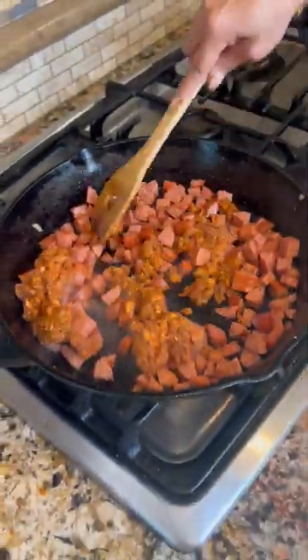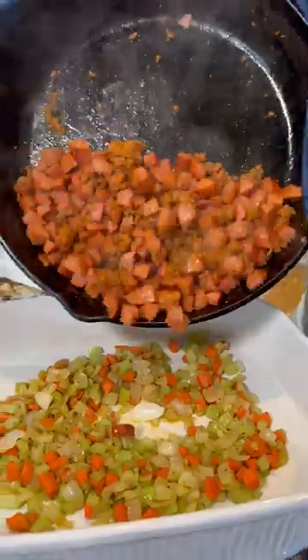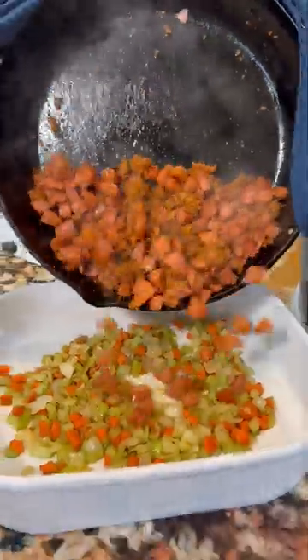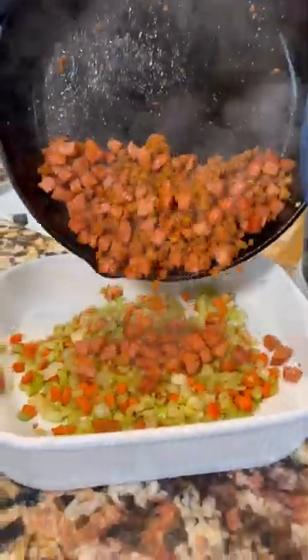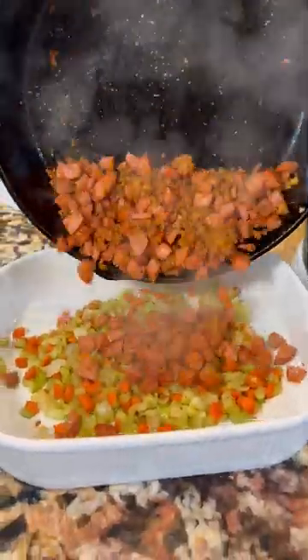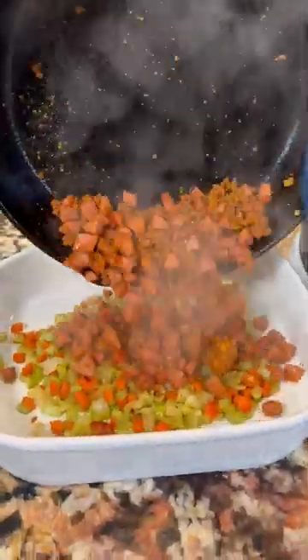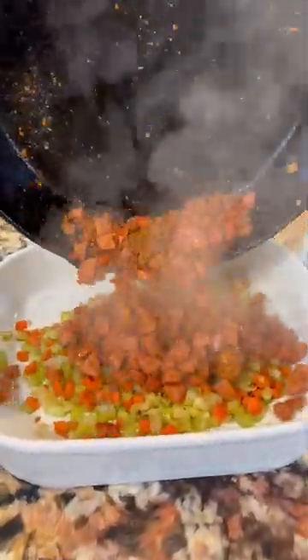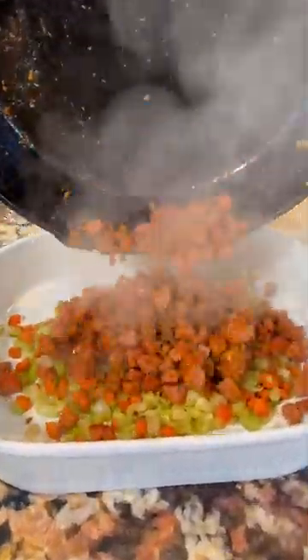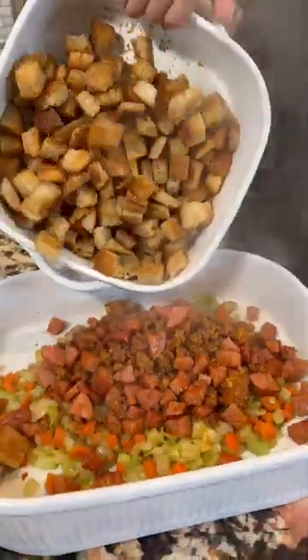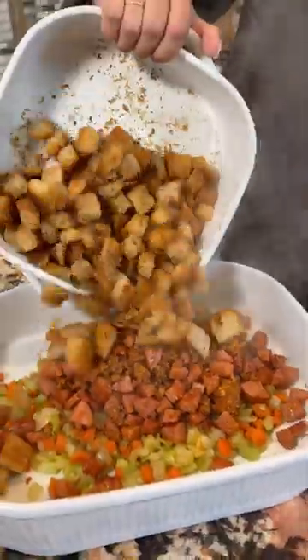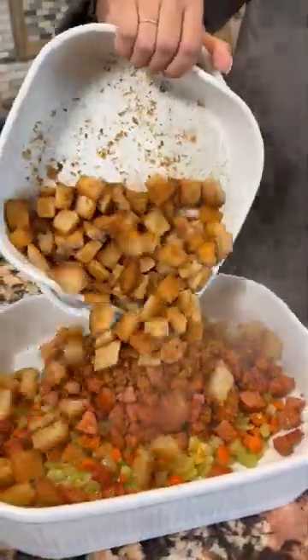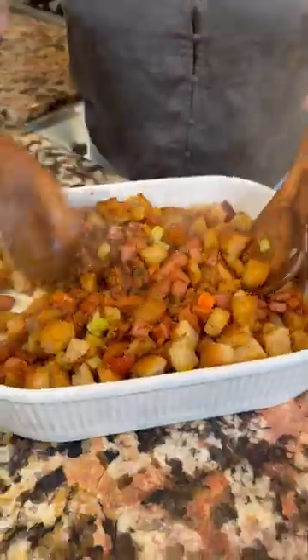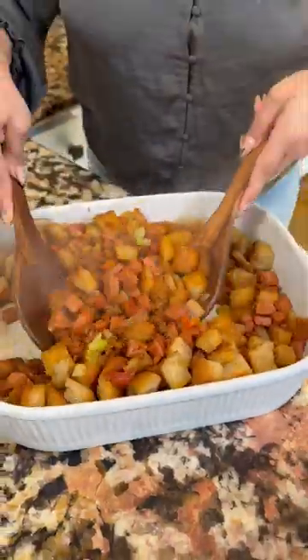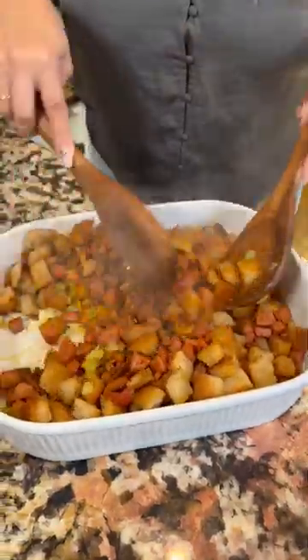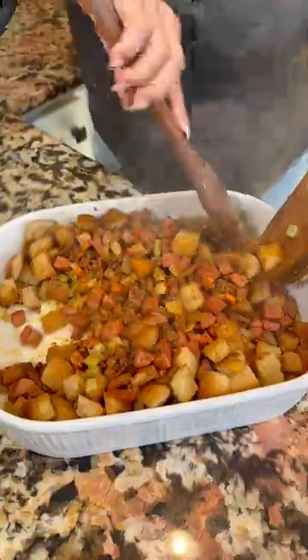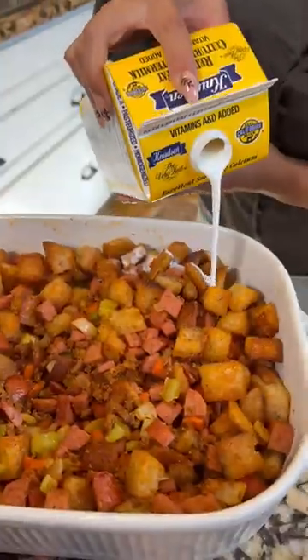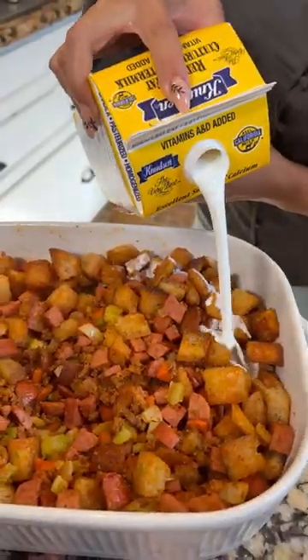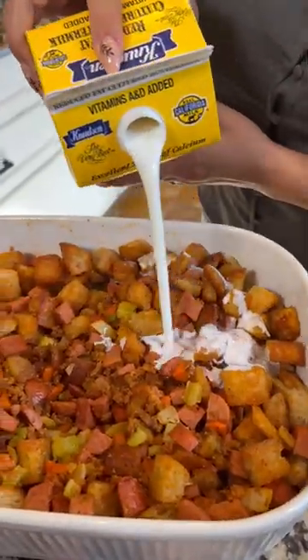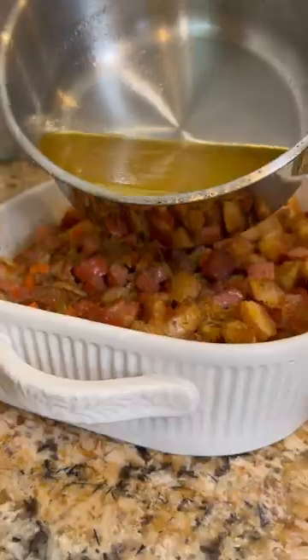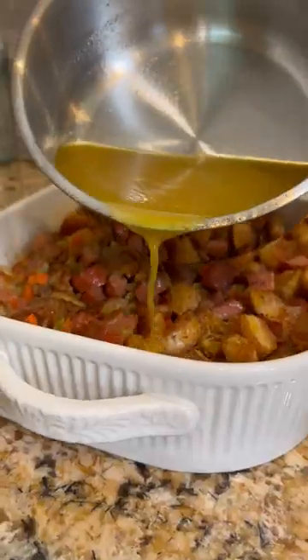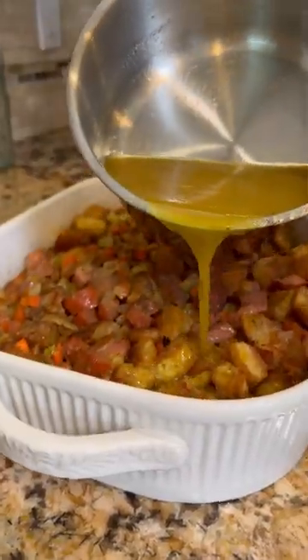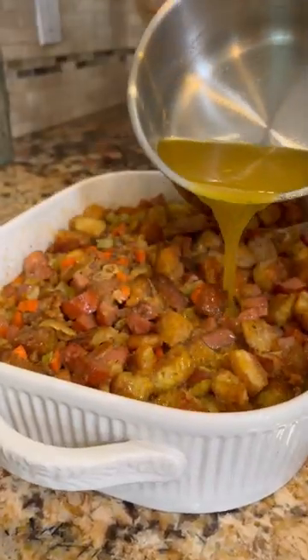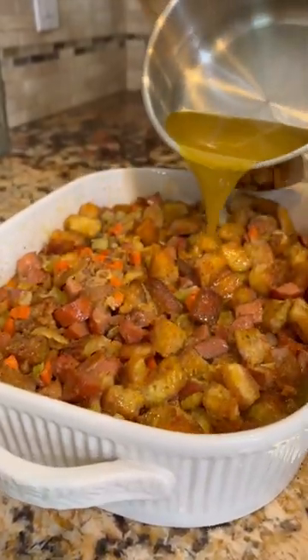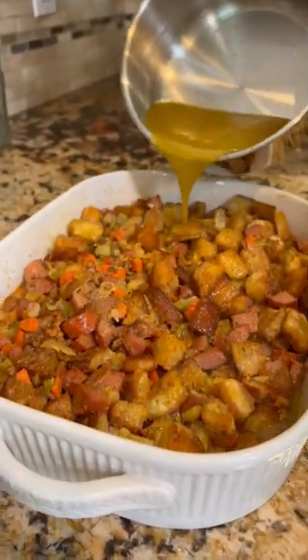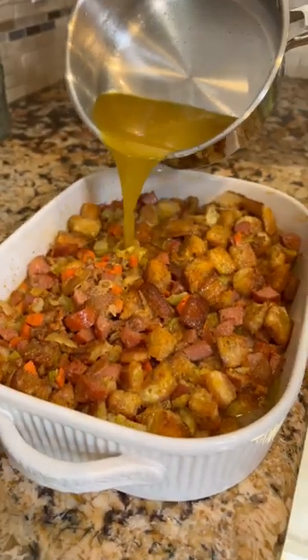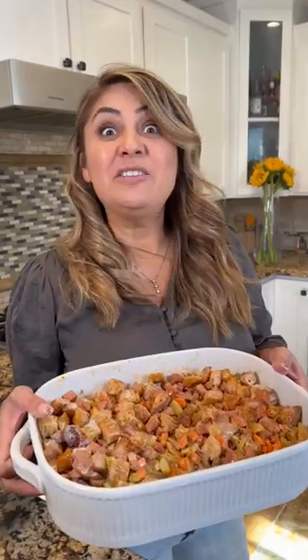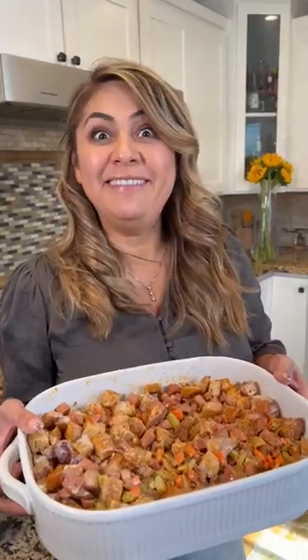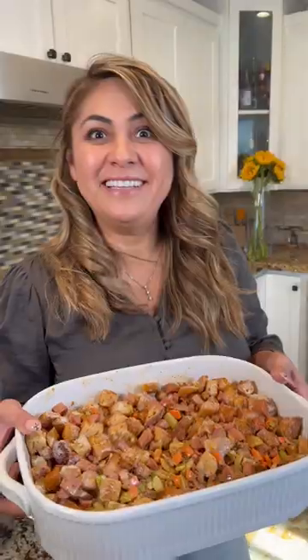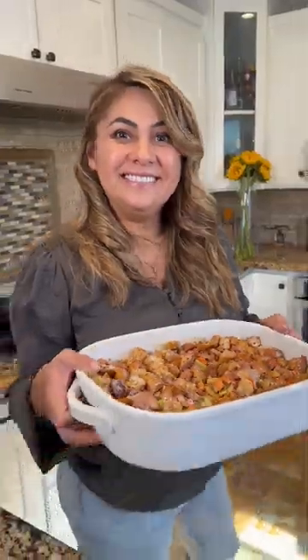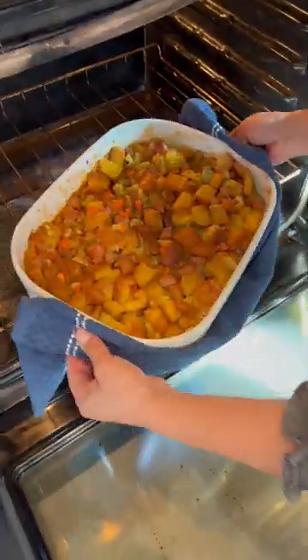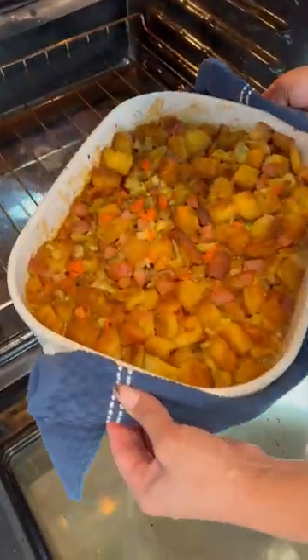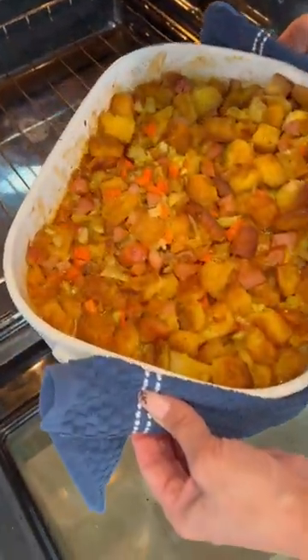Once the chorizo is cooked, transfer it into the baking dish. Add the croutons and mix everything together. Add buttermilk, and lastly the chicken broth. Put it in the oven for 45 minutes and it's ready.